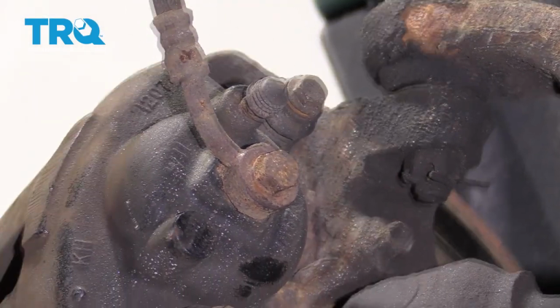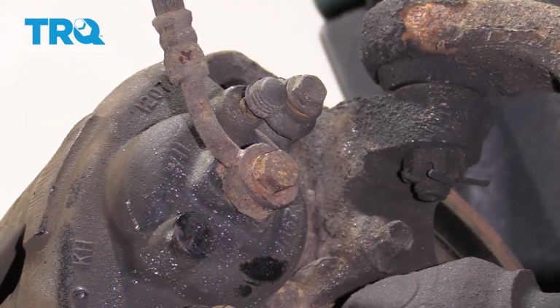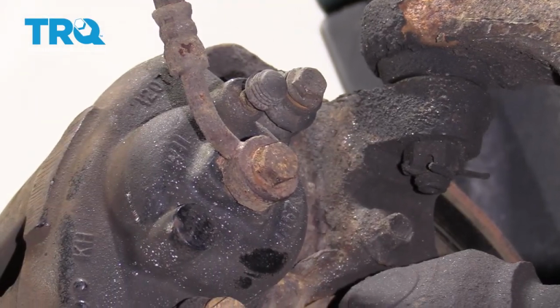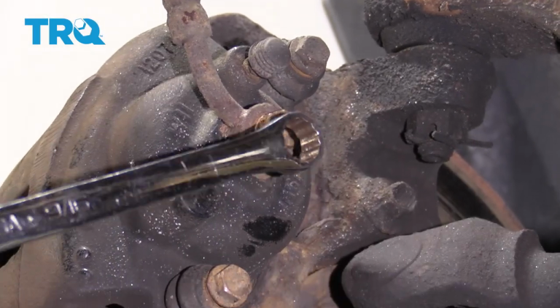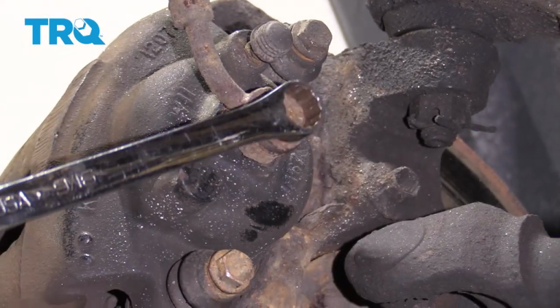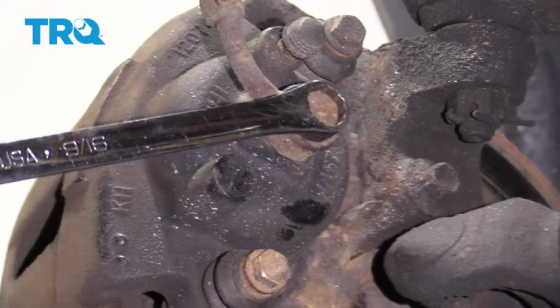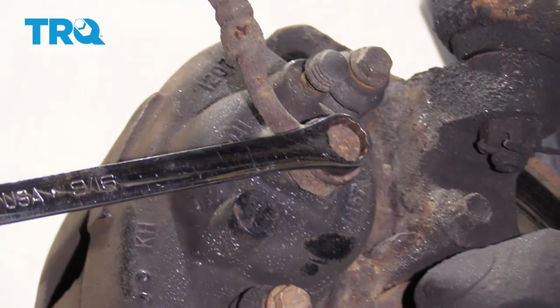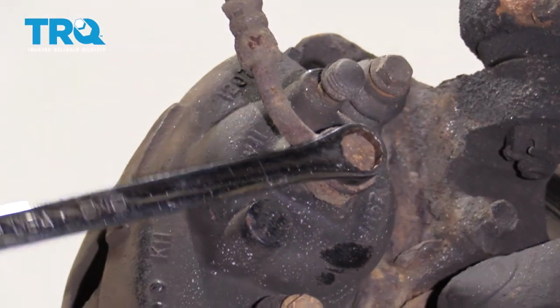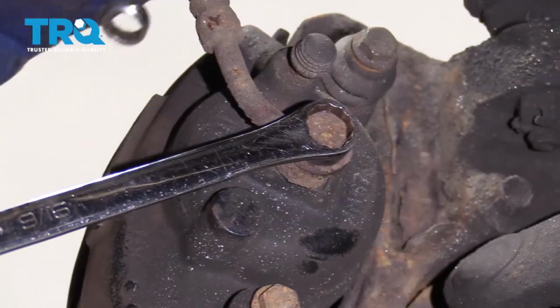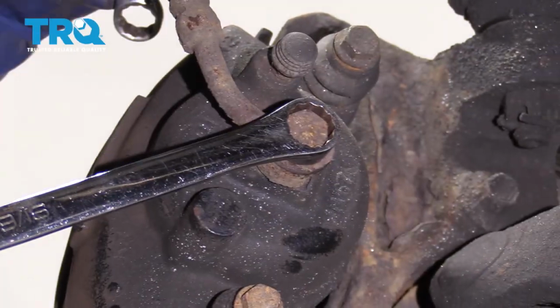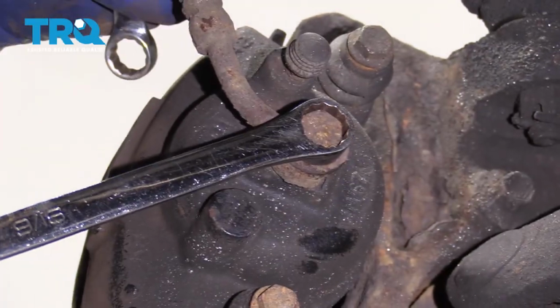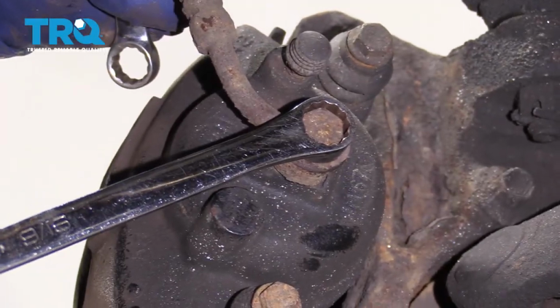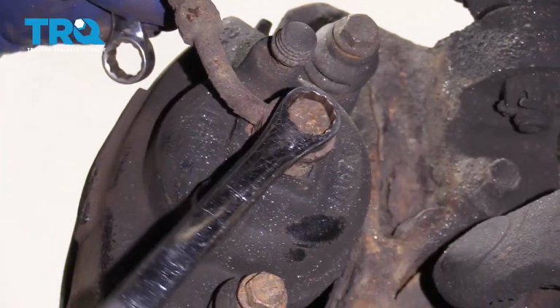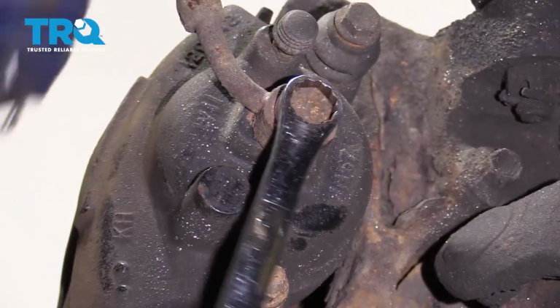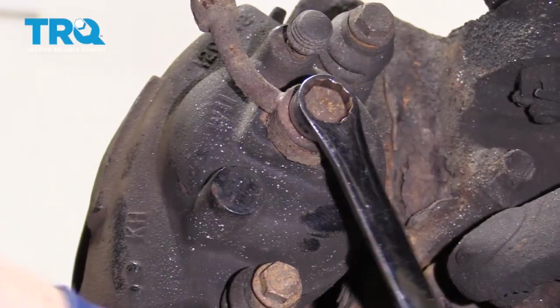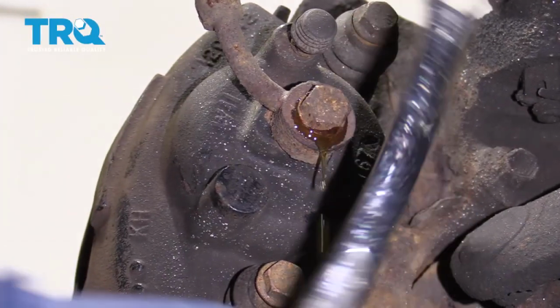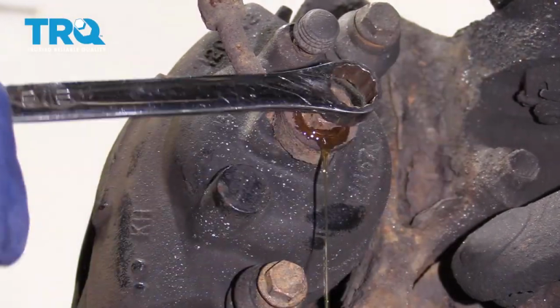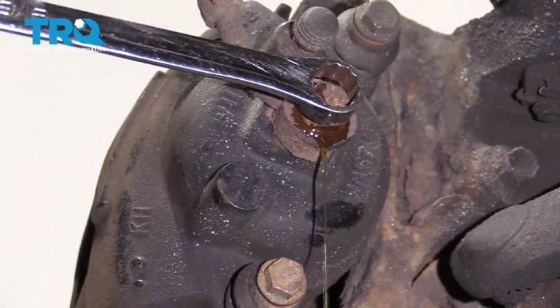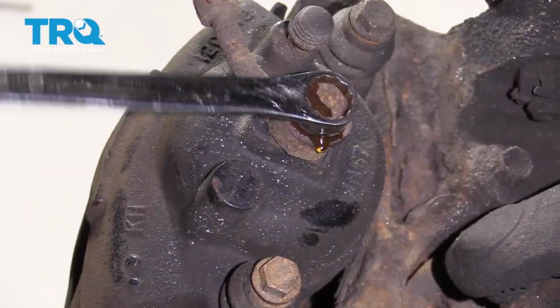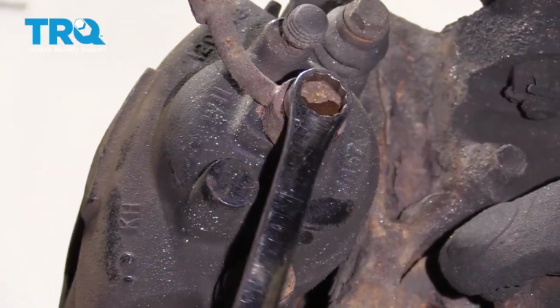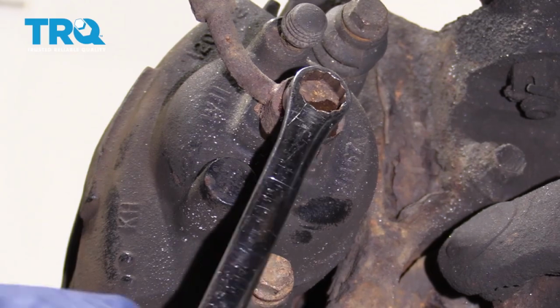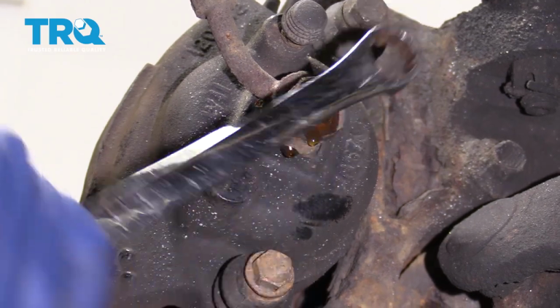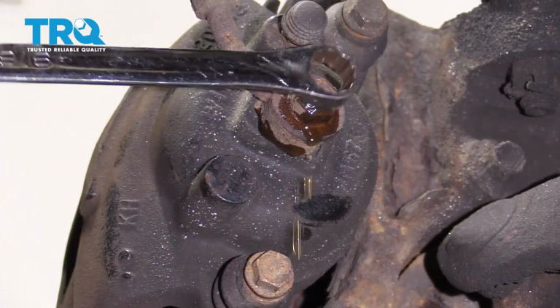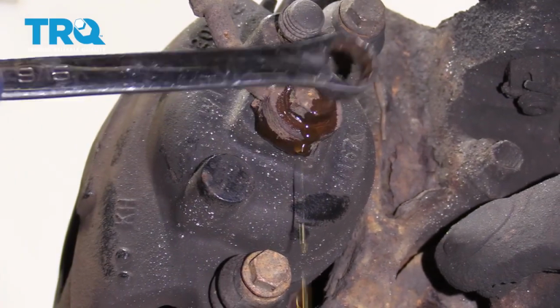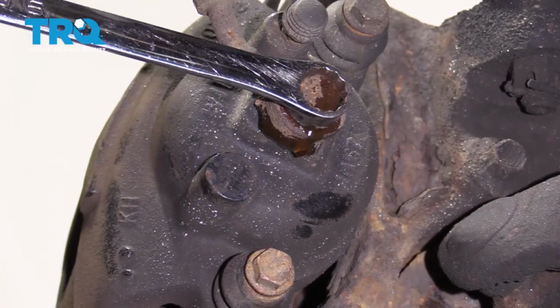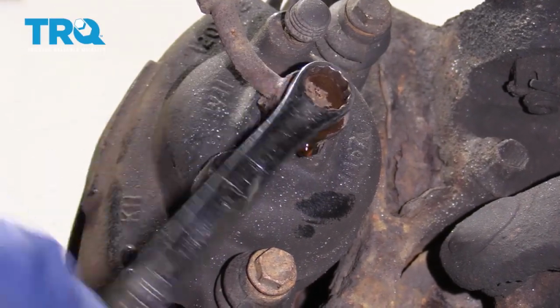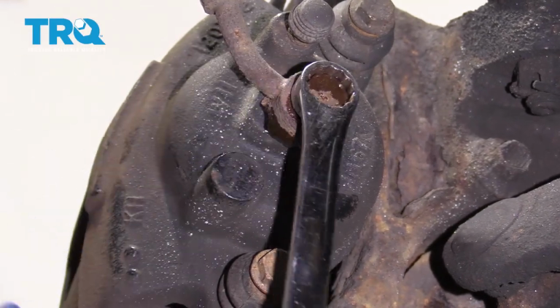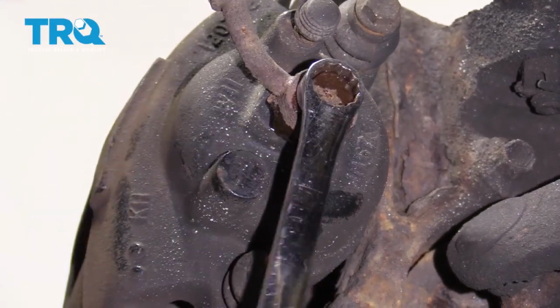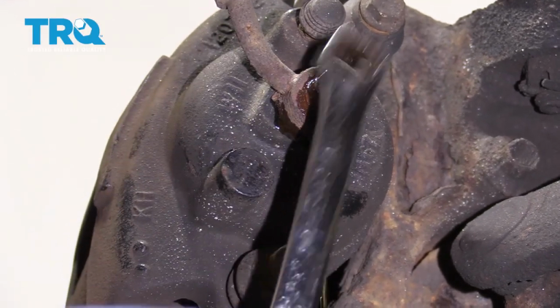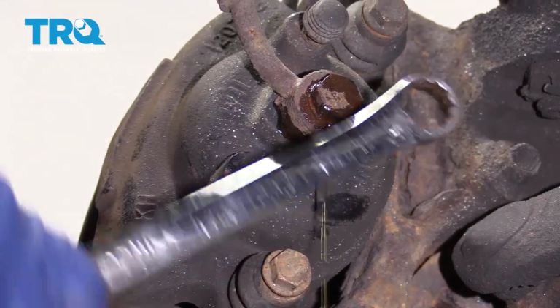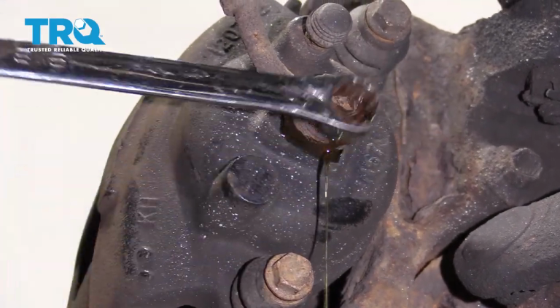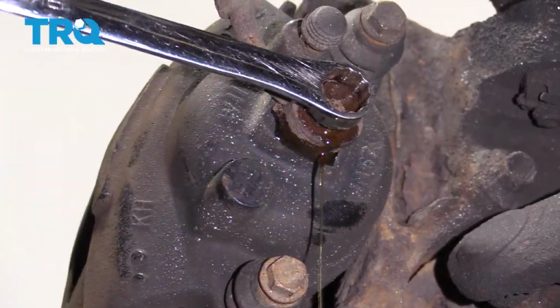Now with a 9/16 wrench, I'm going to break free this caliper banjo bolt — that's where the fluid comes in from the flex hose. You're going to get a mess, so I have a catch pan.